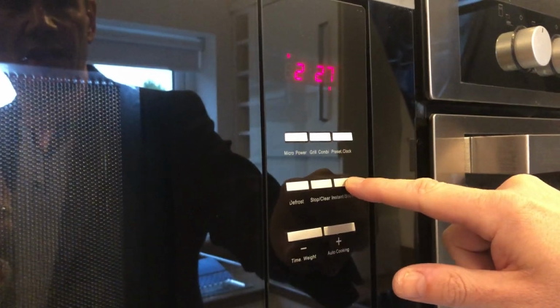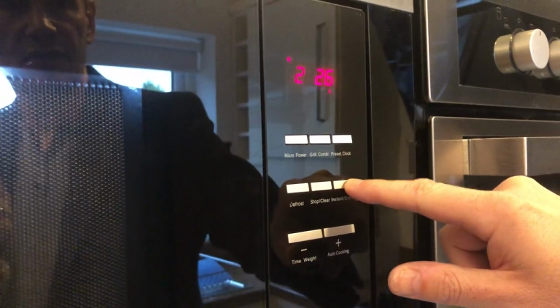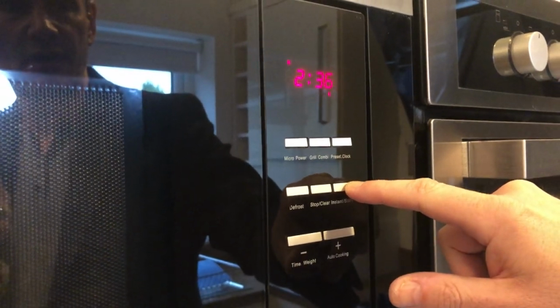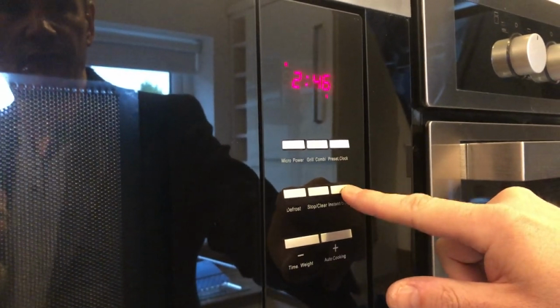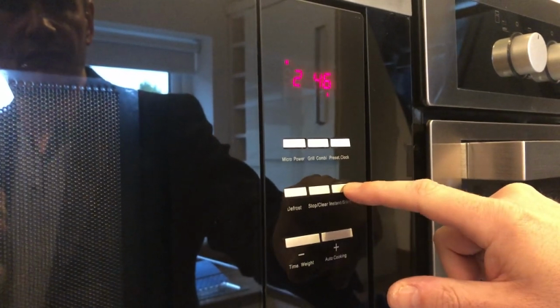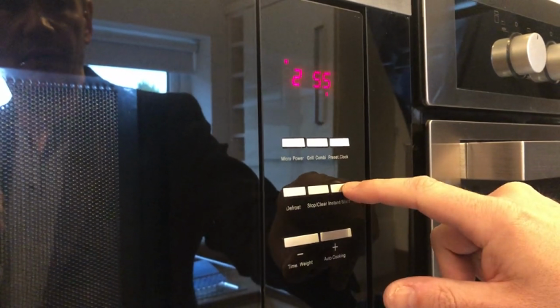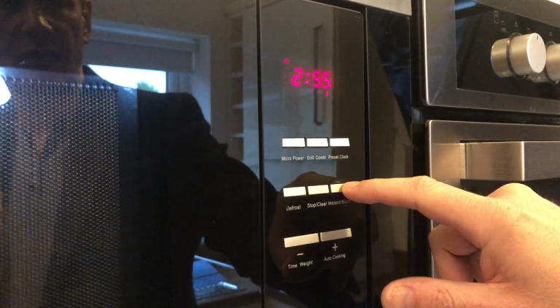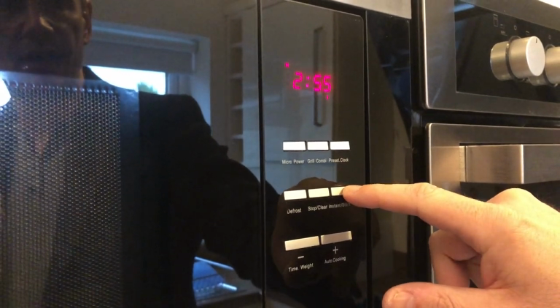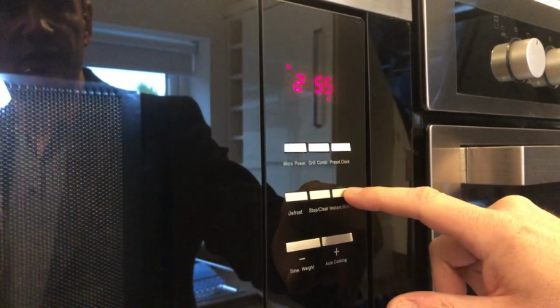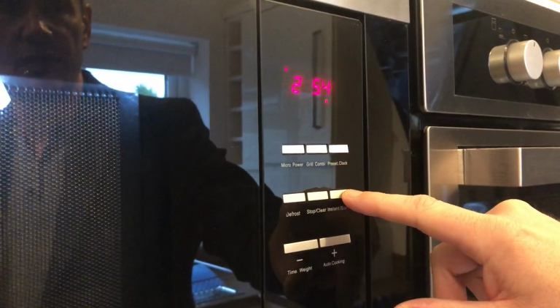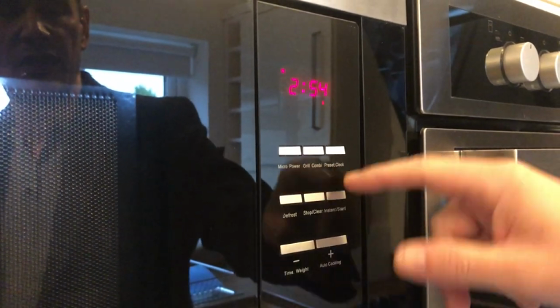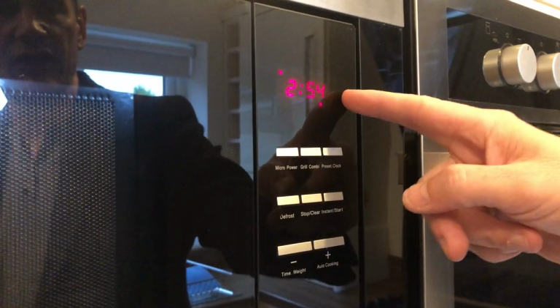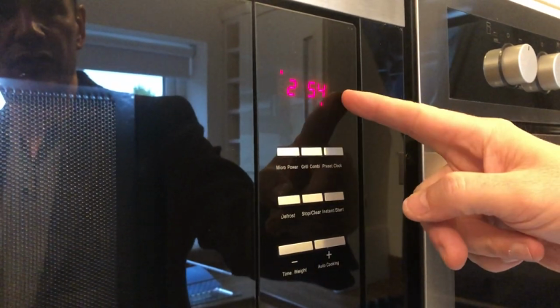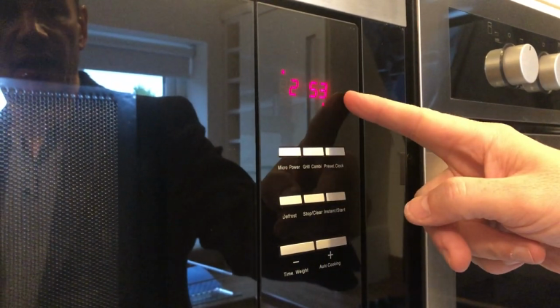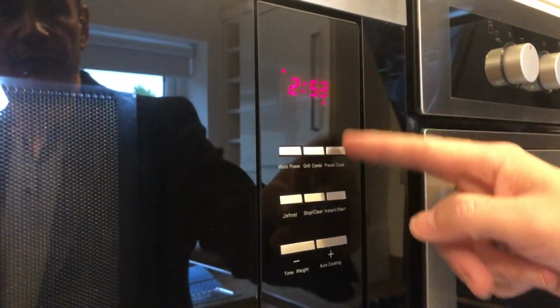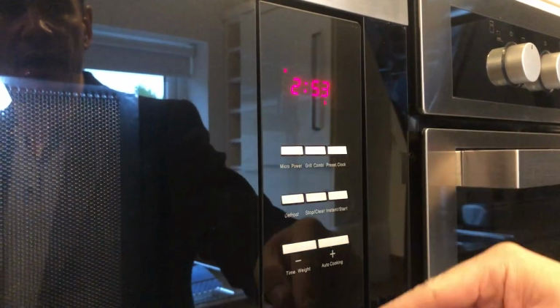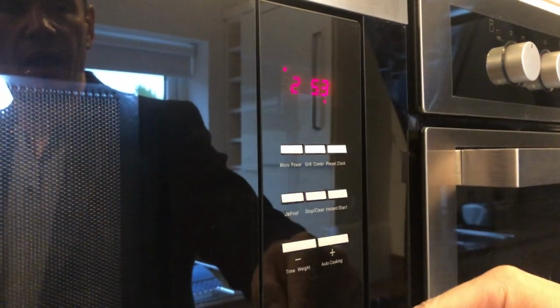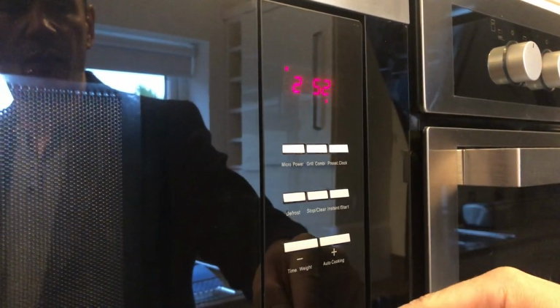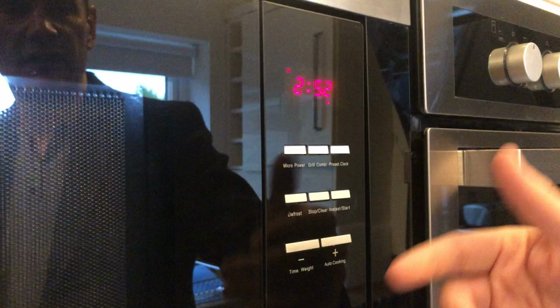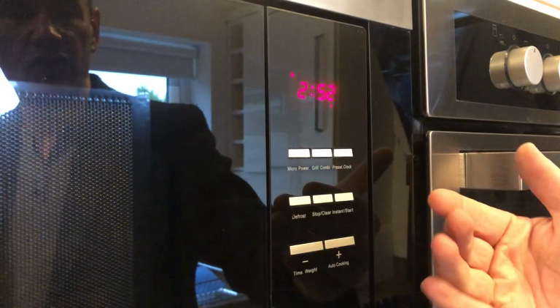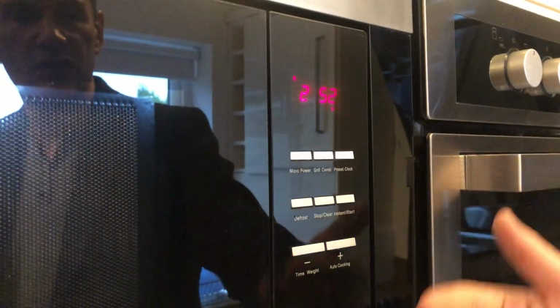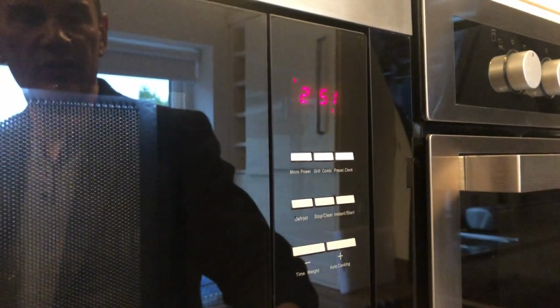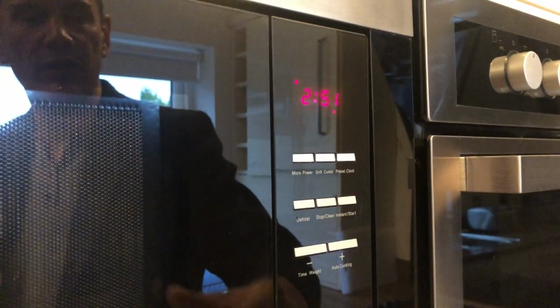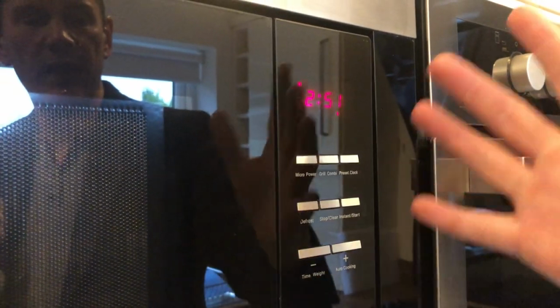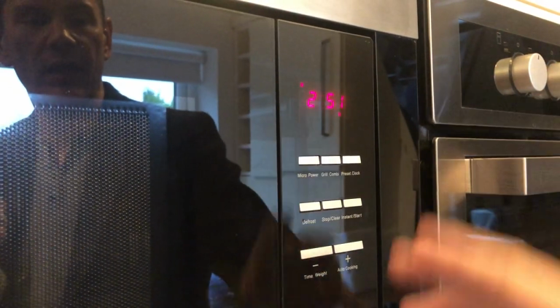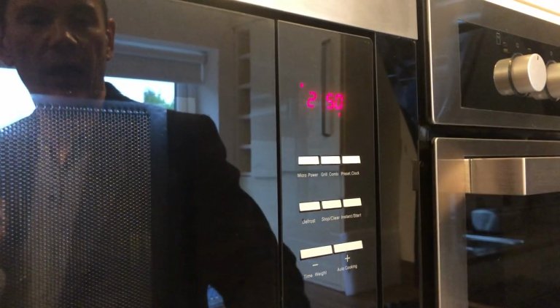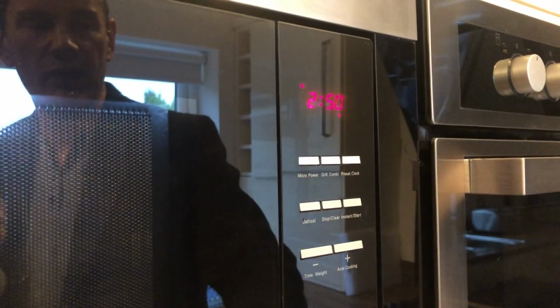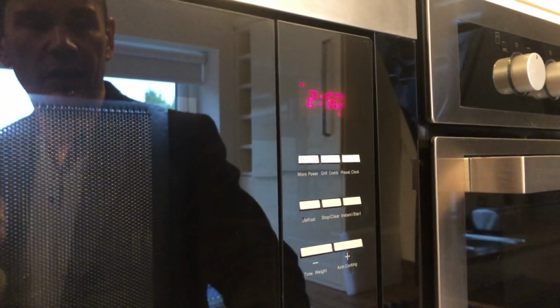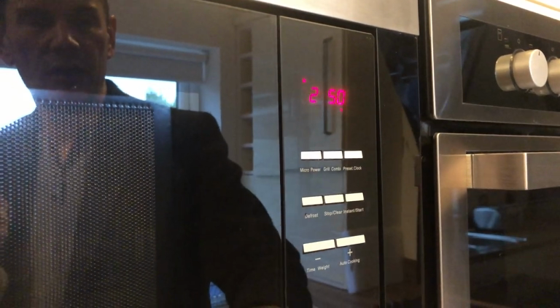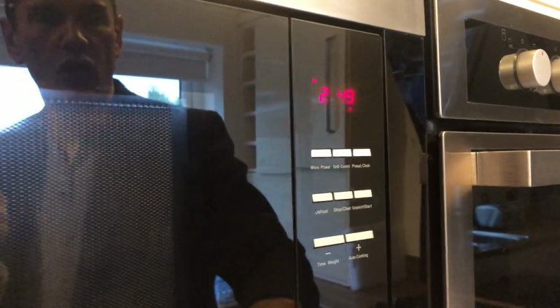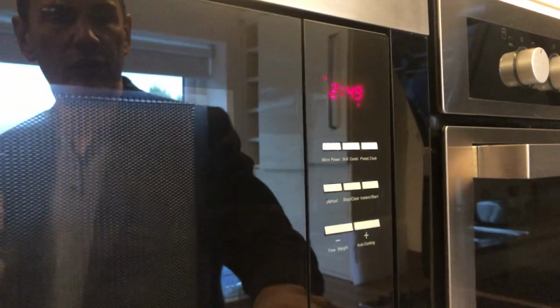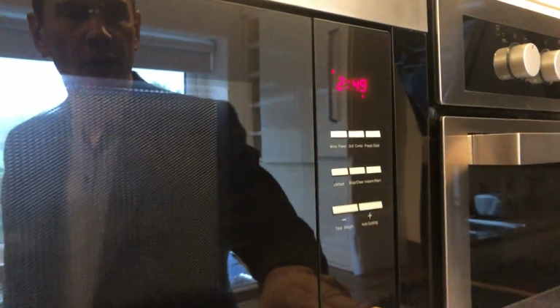So say it was about three minutes, it gets you a lot of time, and when it's finished it will simply bing and then you can click to open the door.